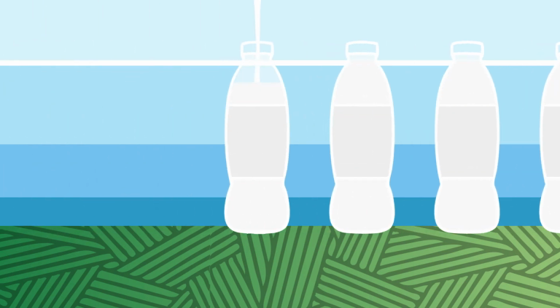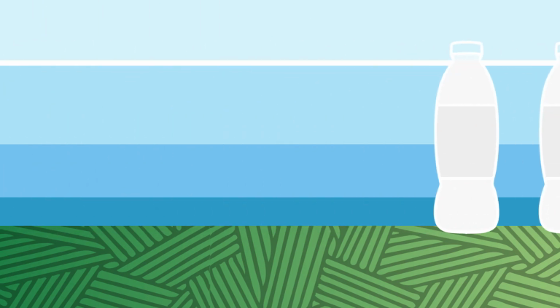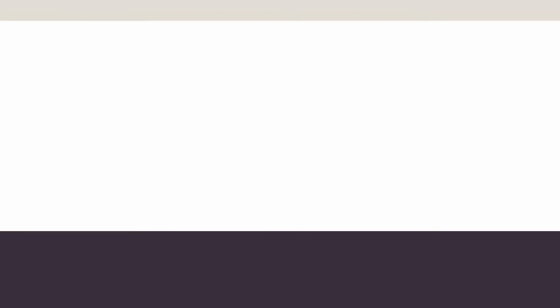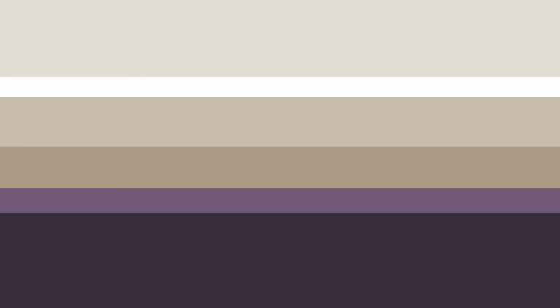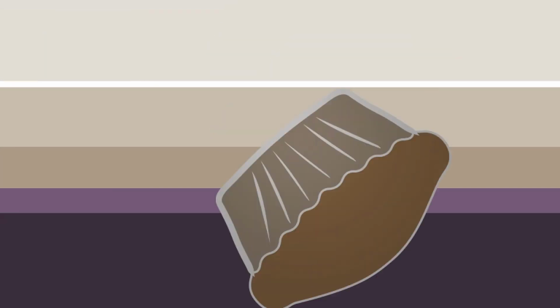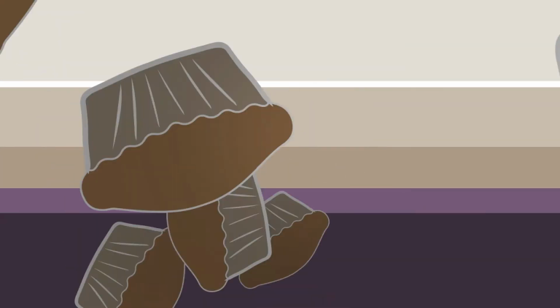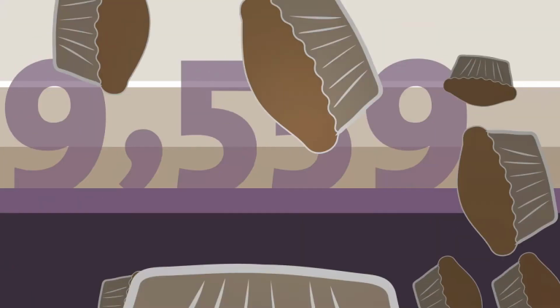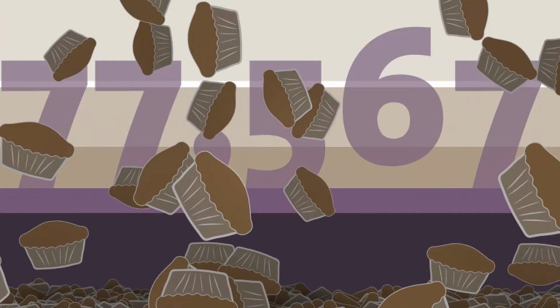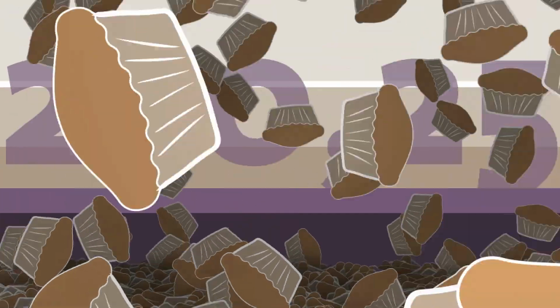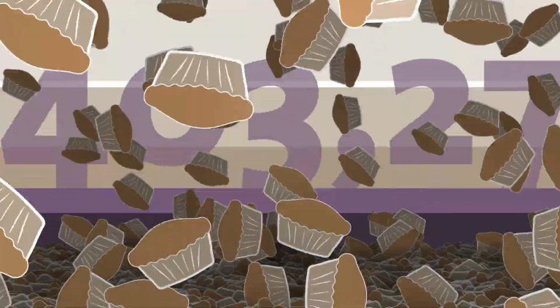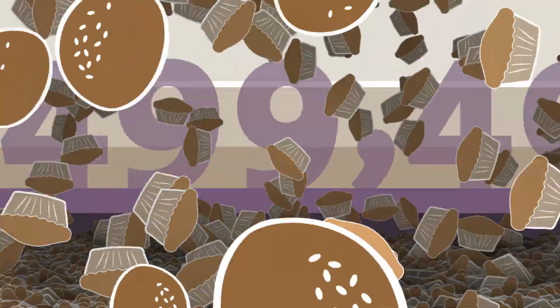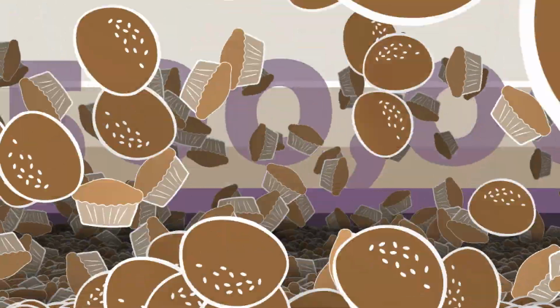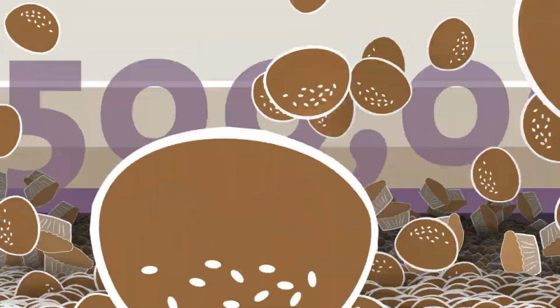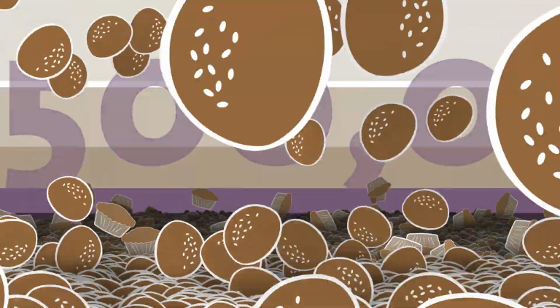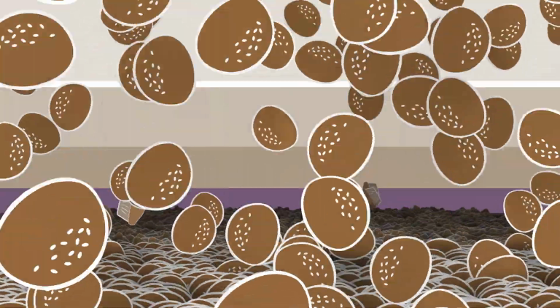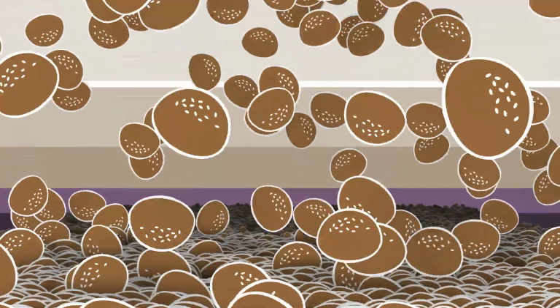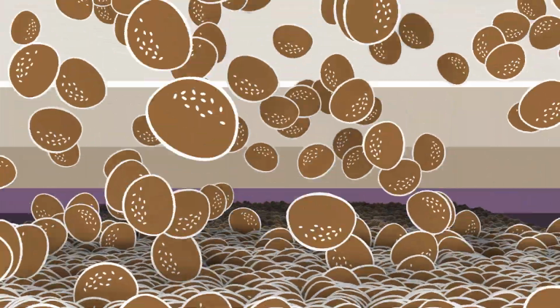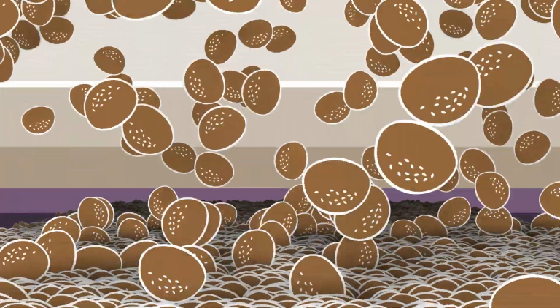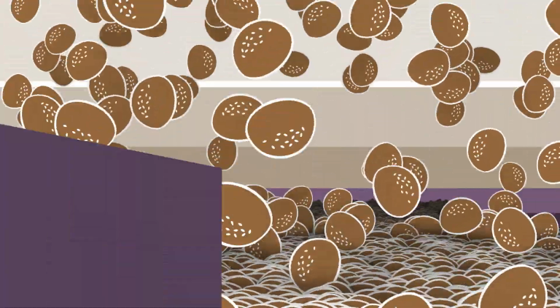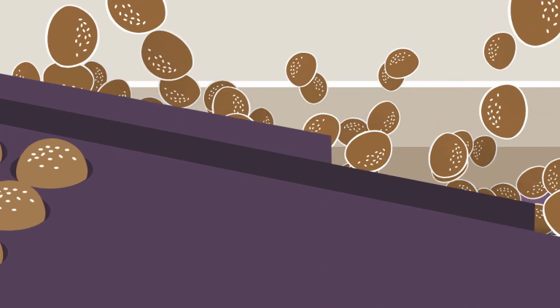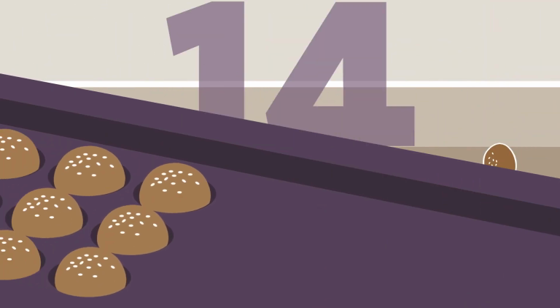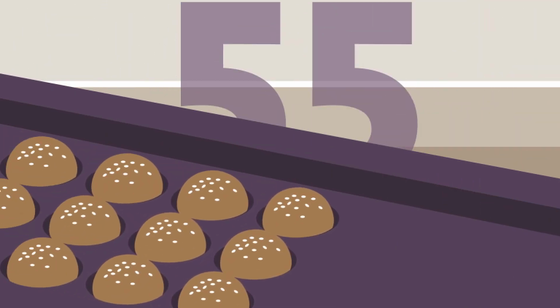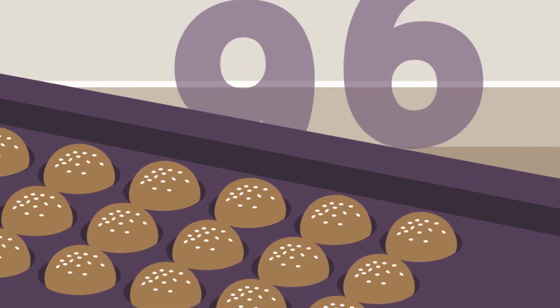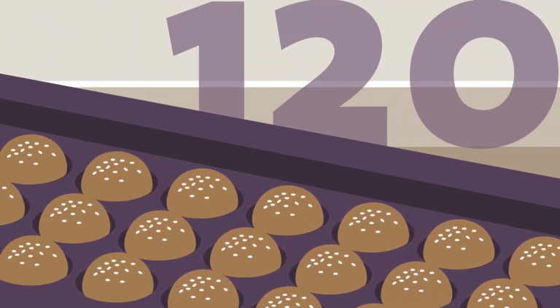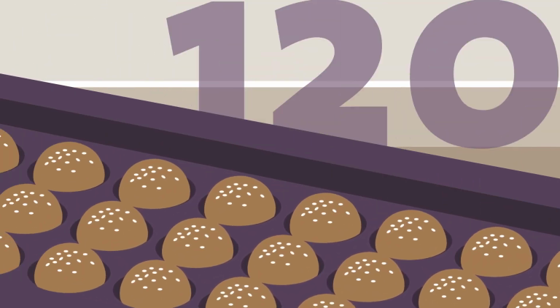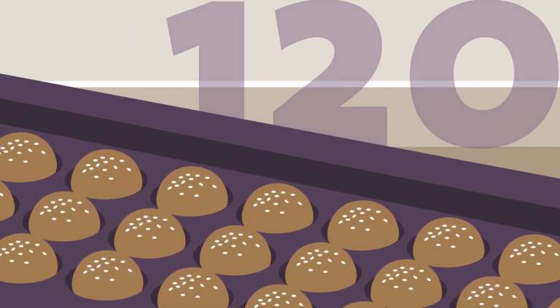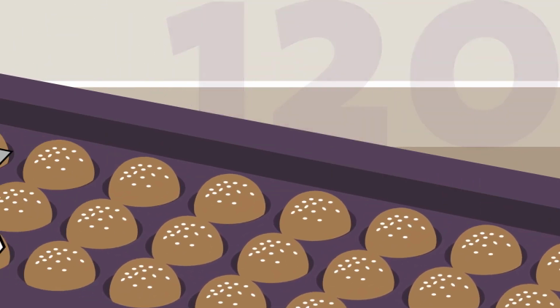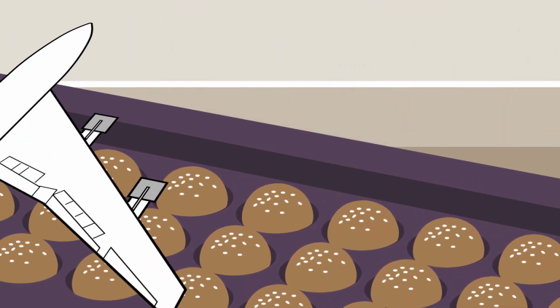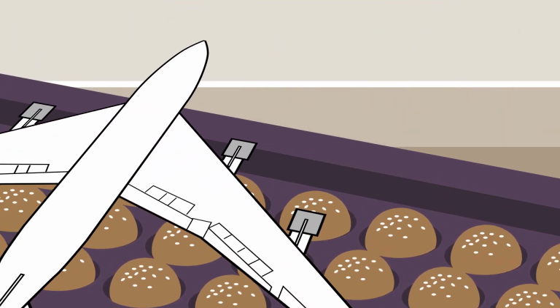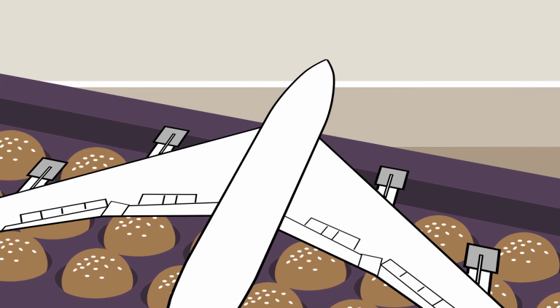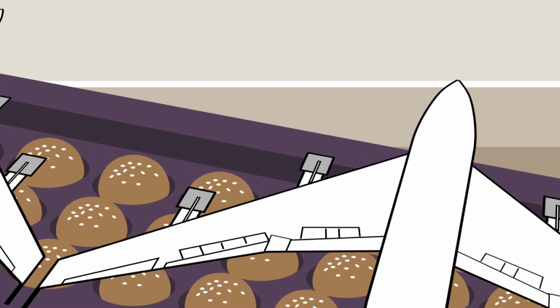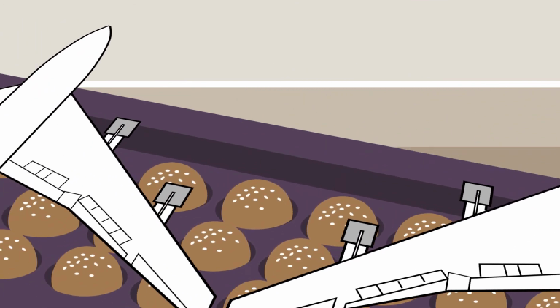Annually, more than half a billion pieces of bread and pastries are baked in the longest oven. At 120 meters, the oven length is the same as the wingspans of two Boeing 747s.